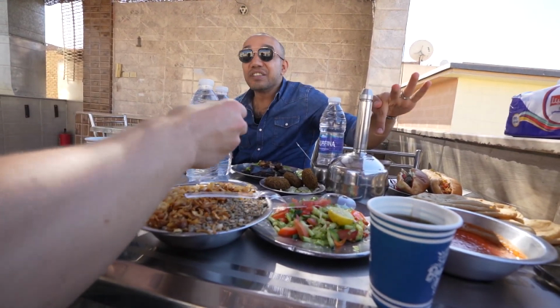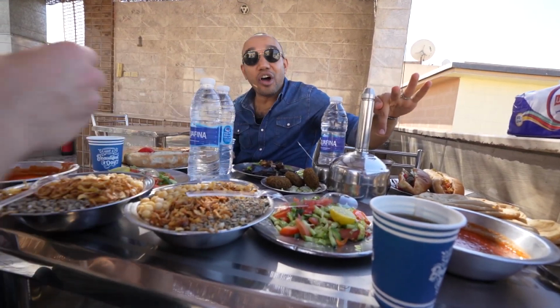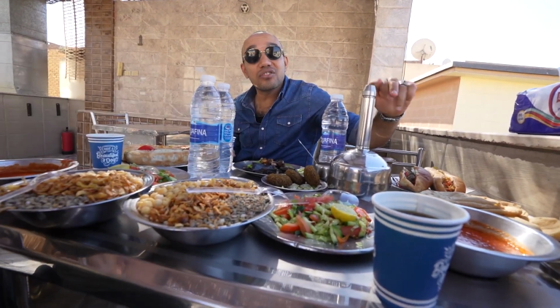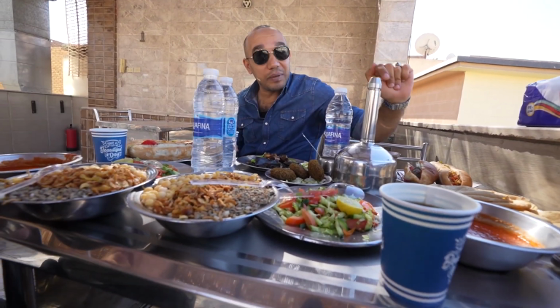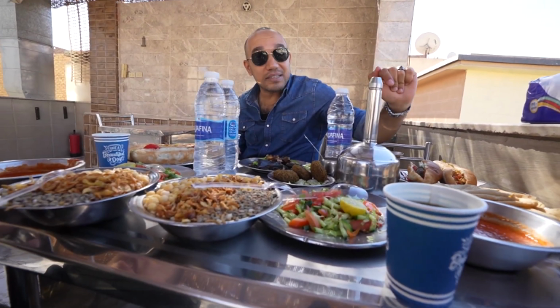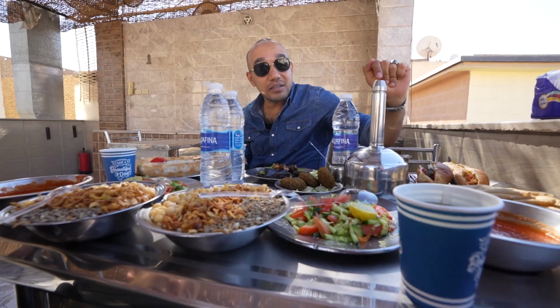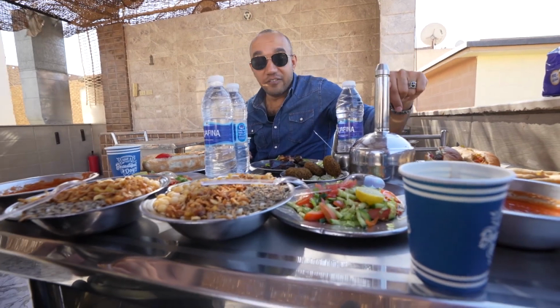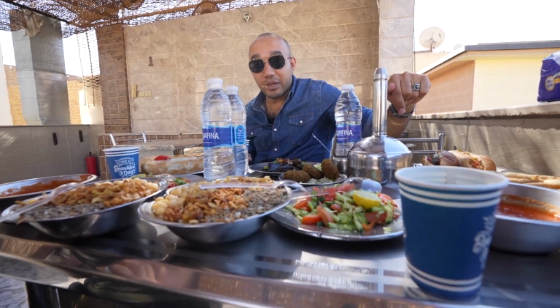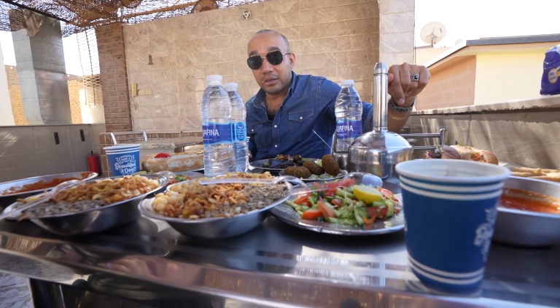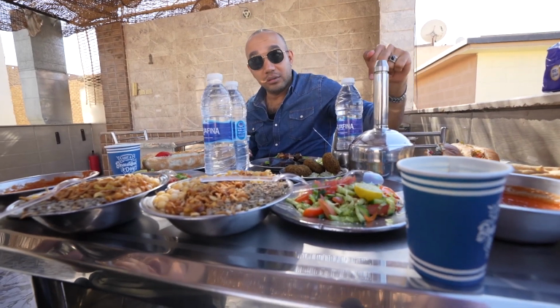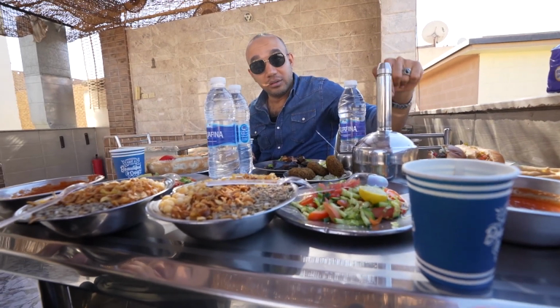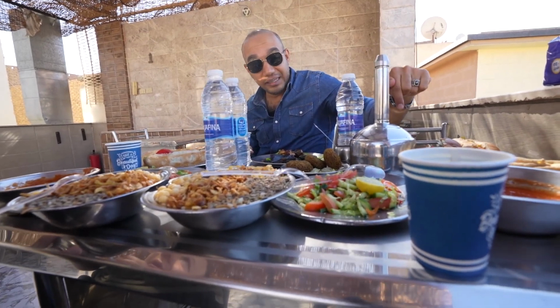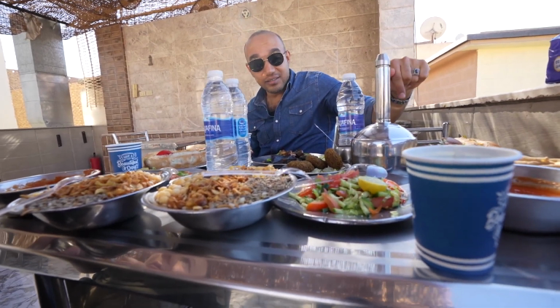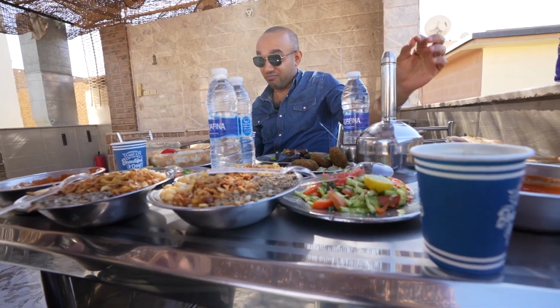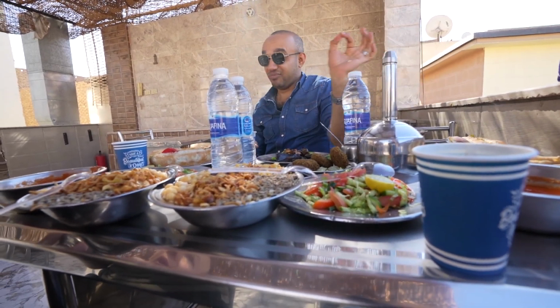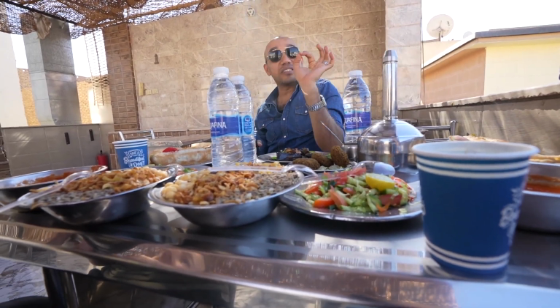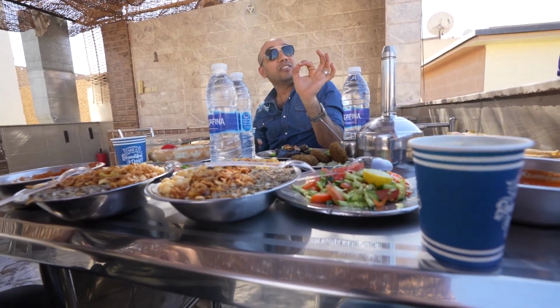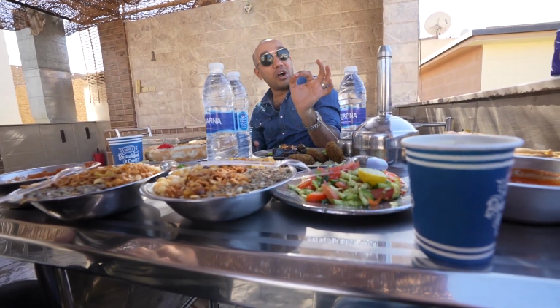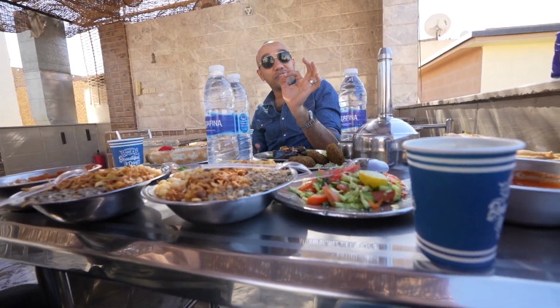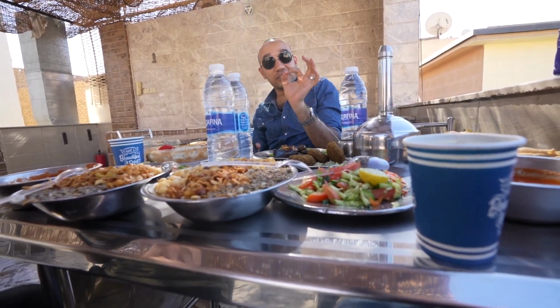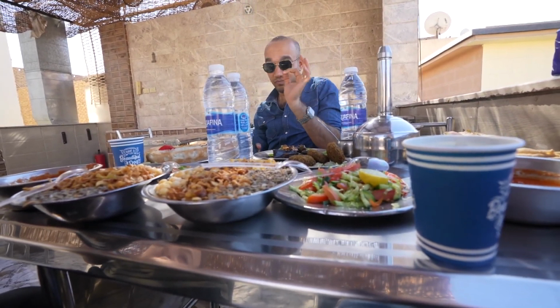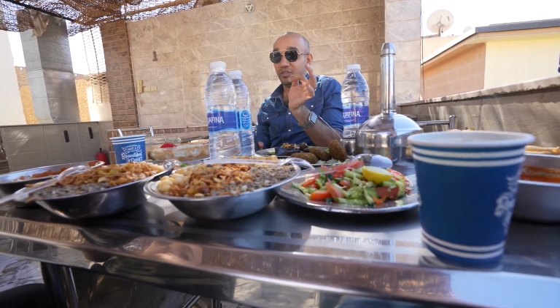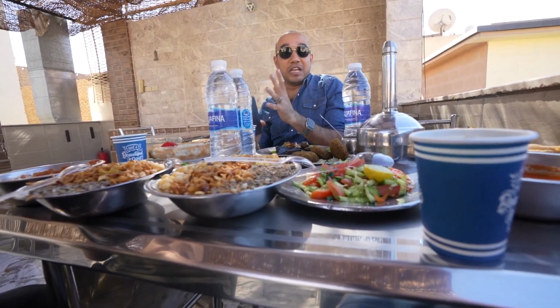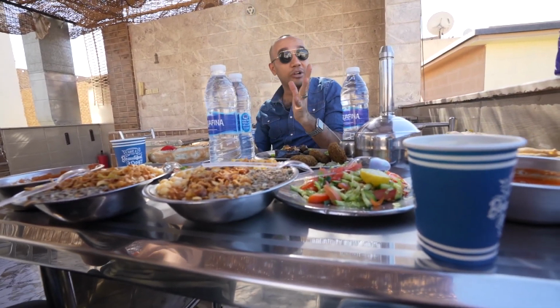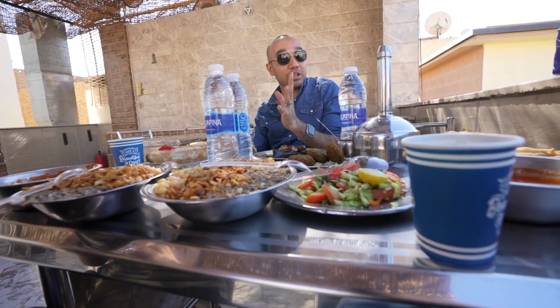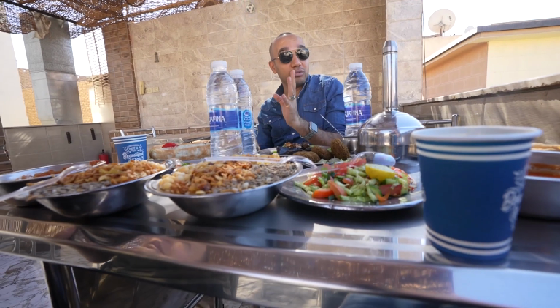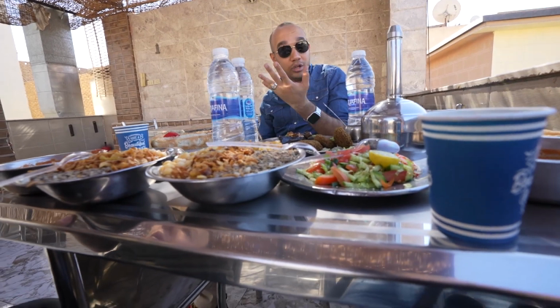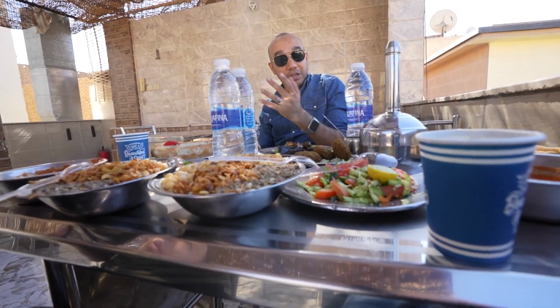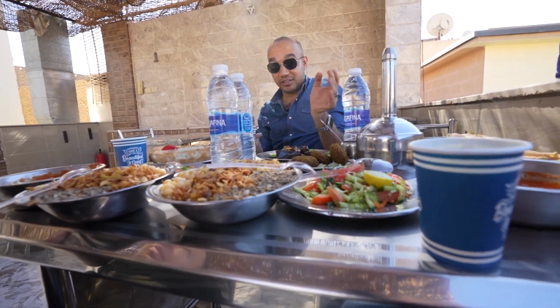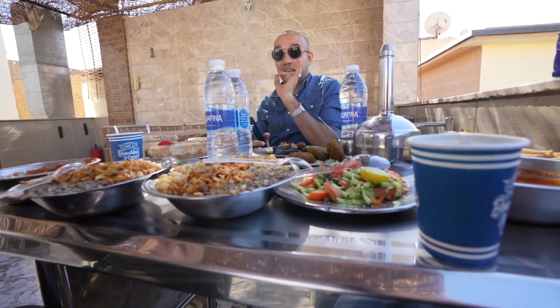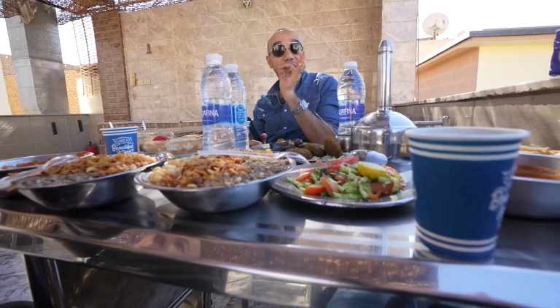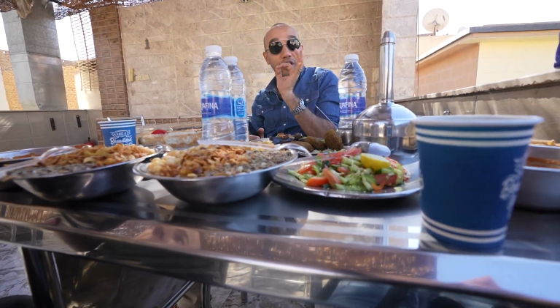This is very hot, so please be careful. Just try it first to see how much you'd like to get. It's very hot.